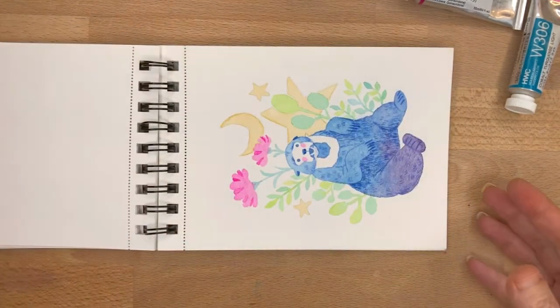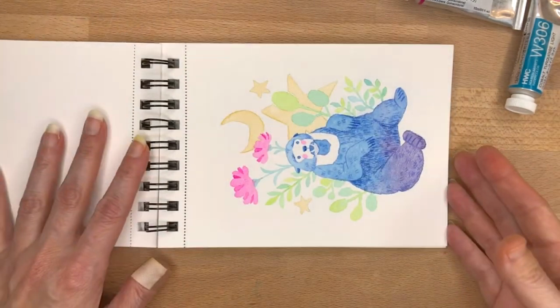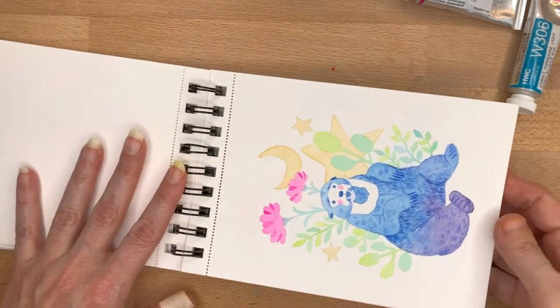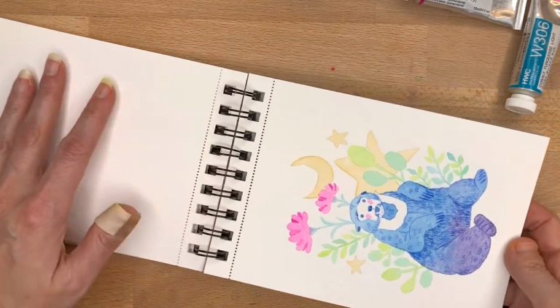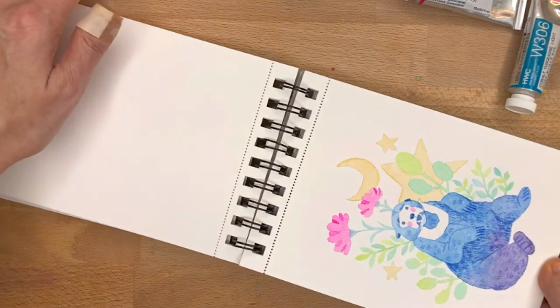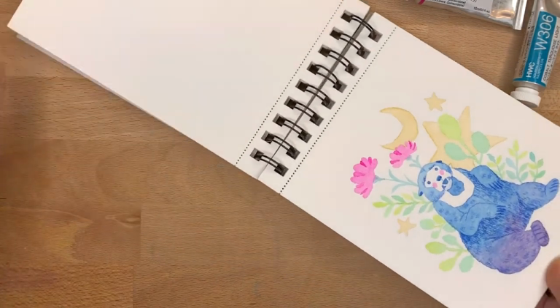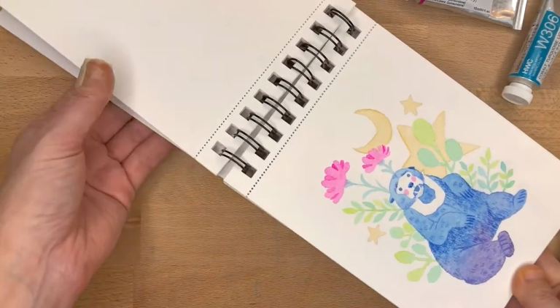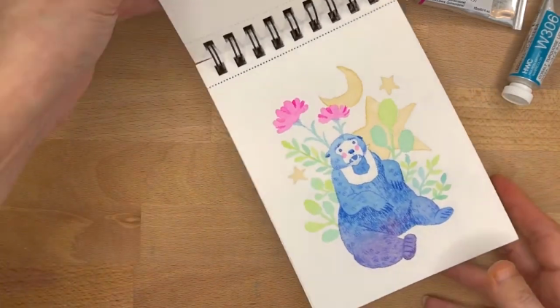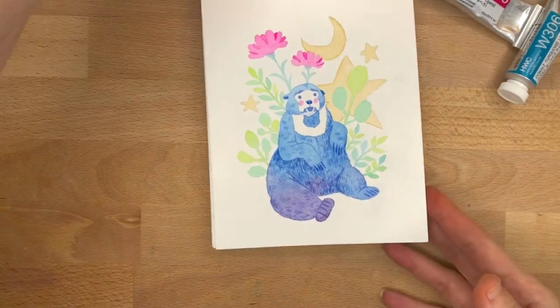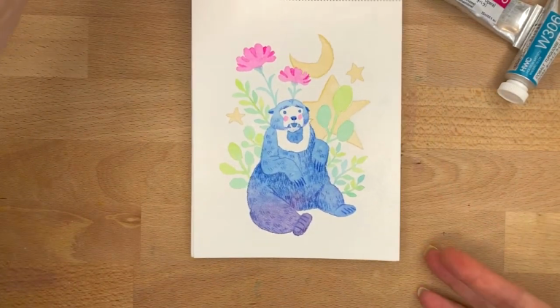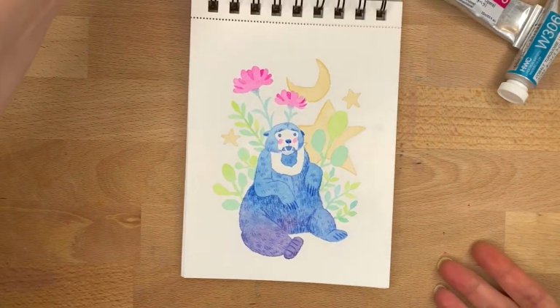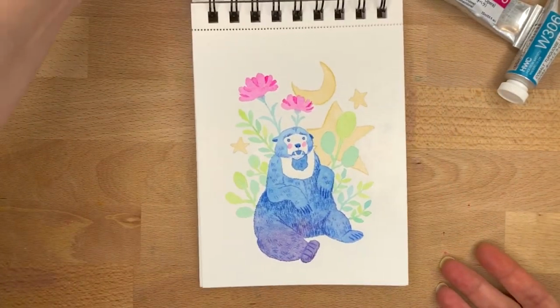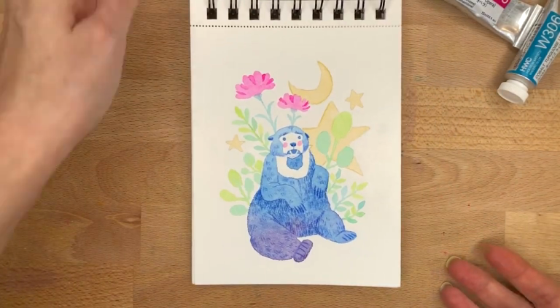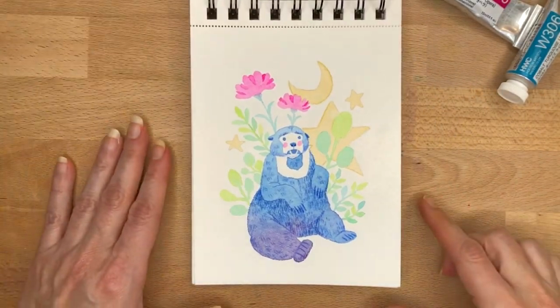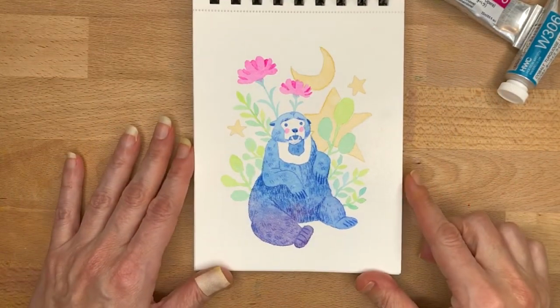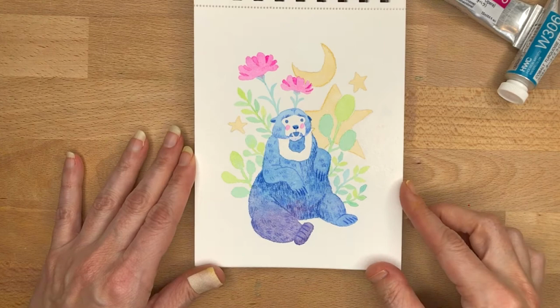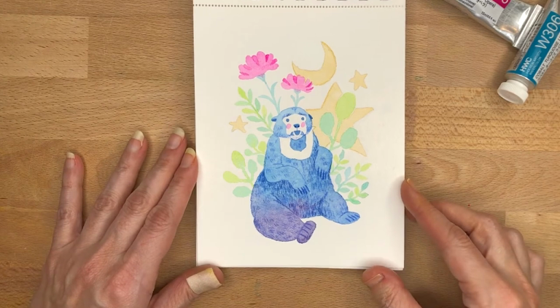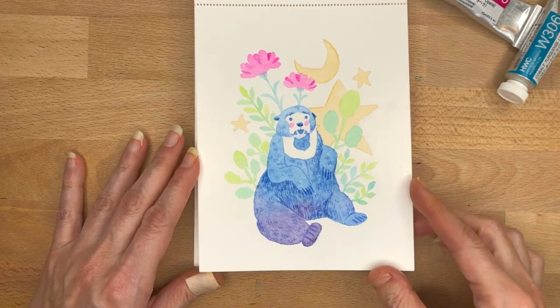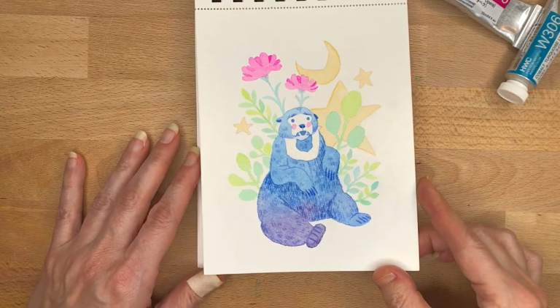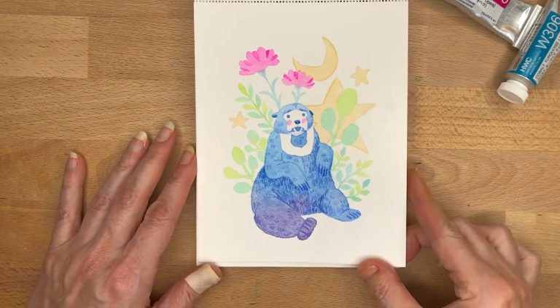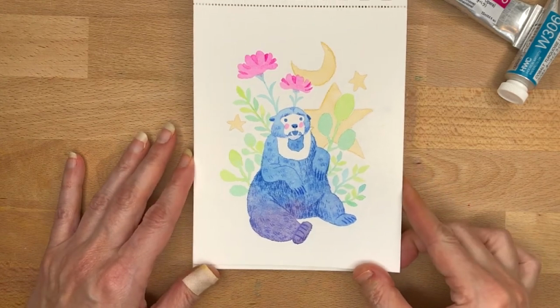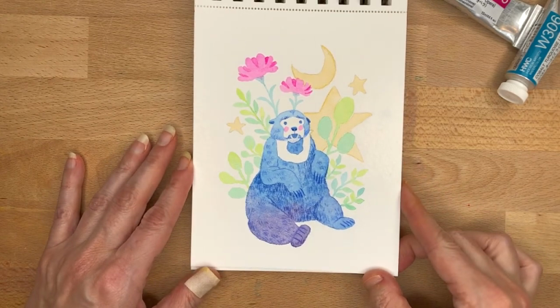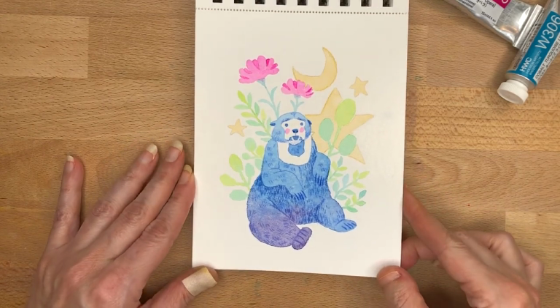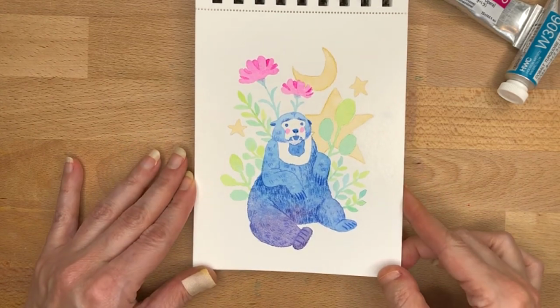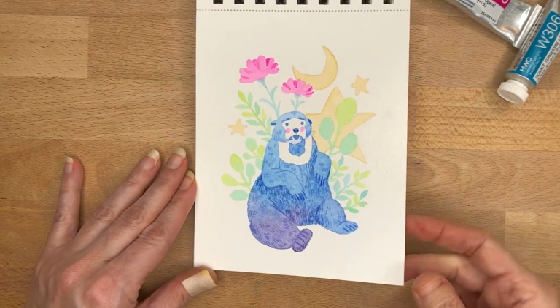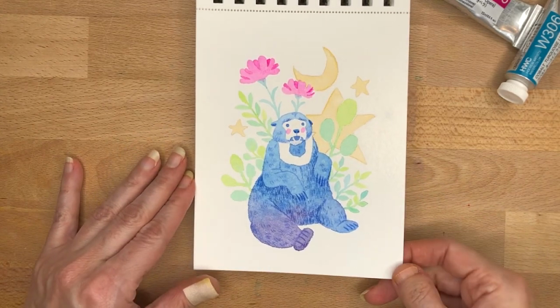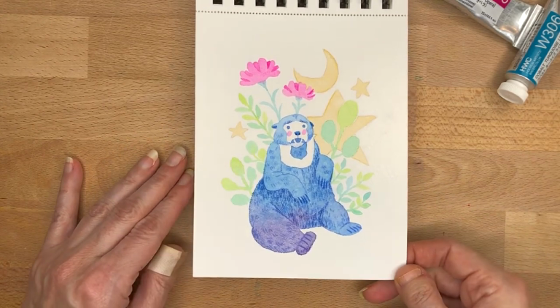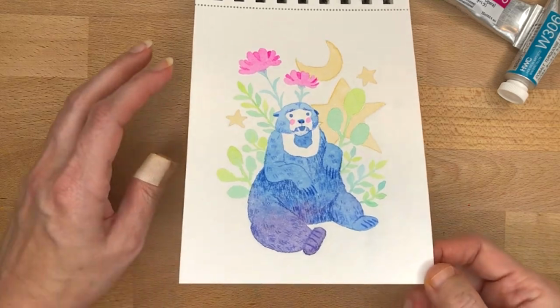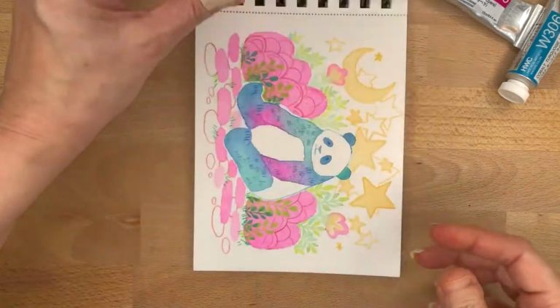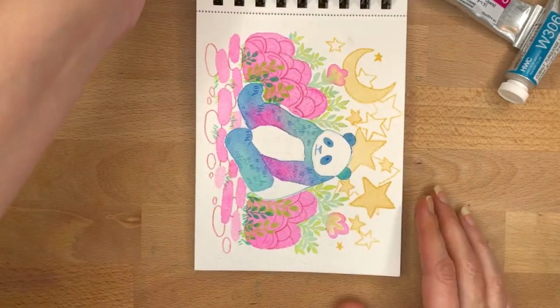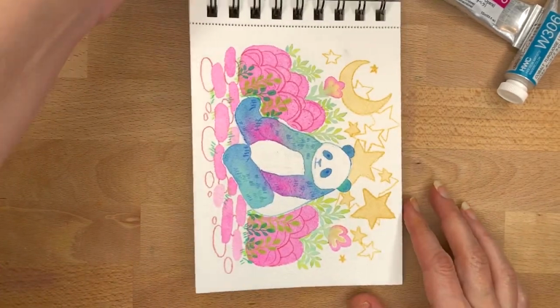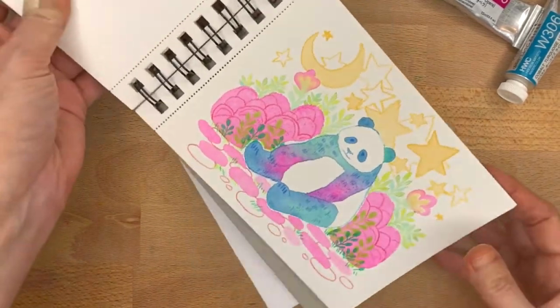And then here's Sun Bear — I really liked how this one turned out, and I actually turned this one into a print as well. I've just been experimenting a lot with painting animals lately.